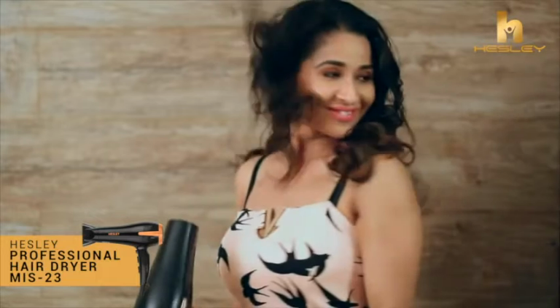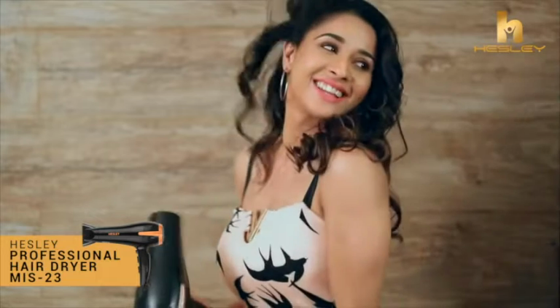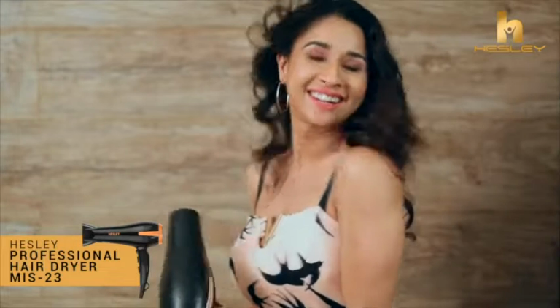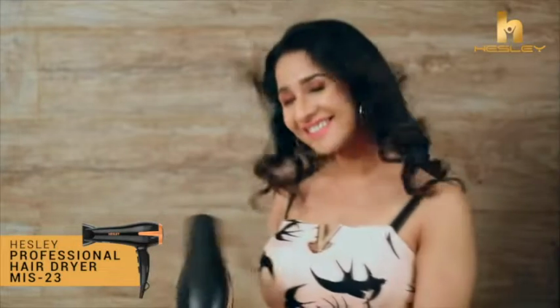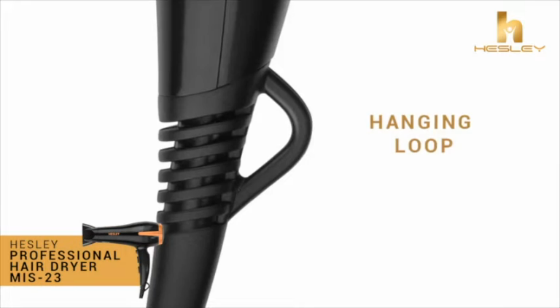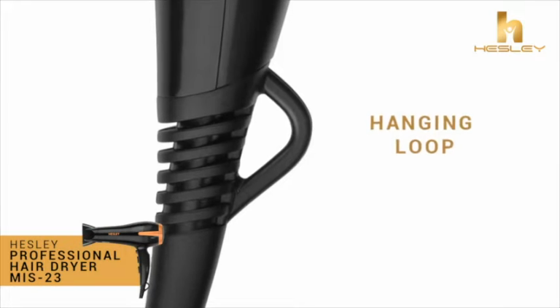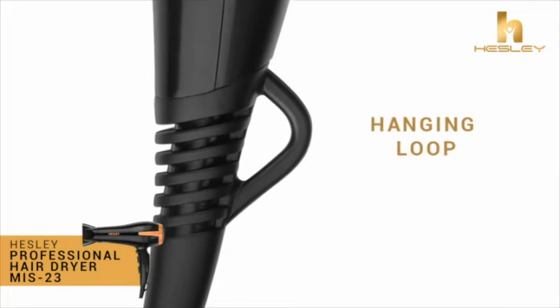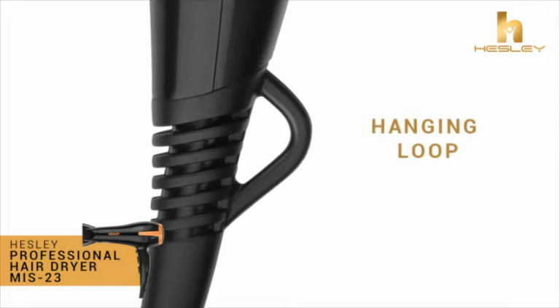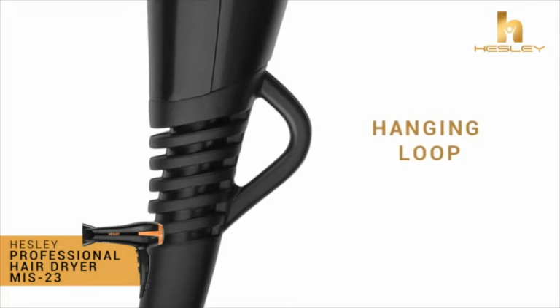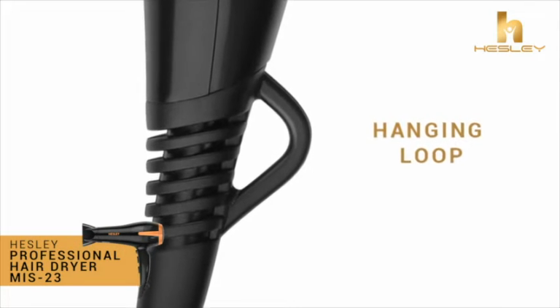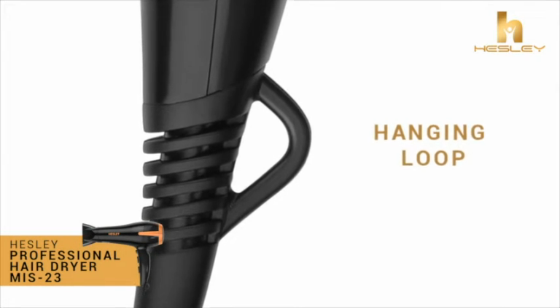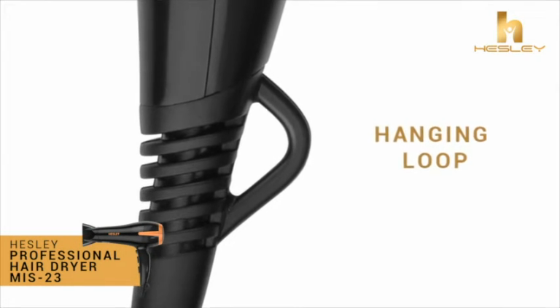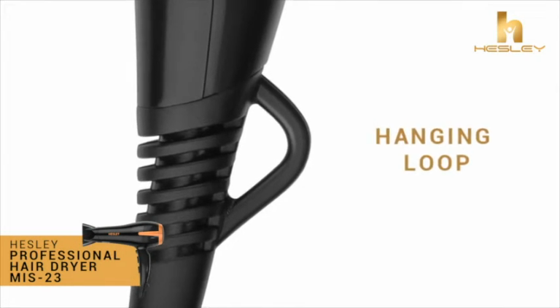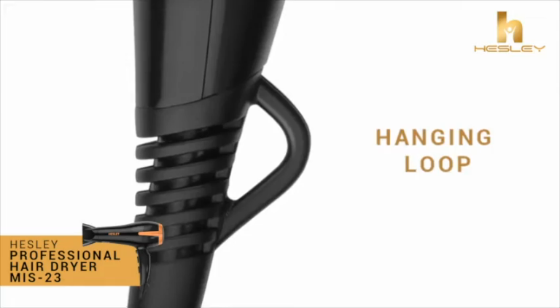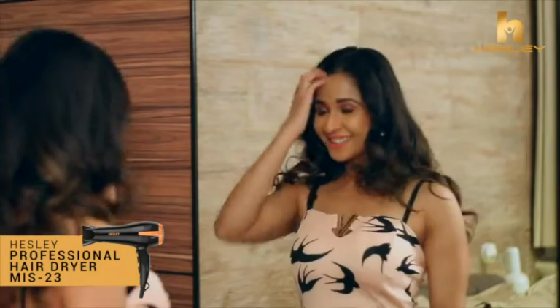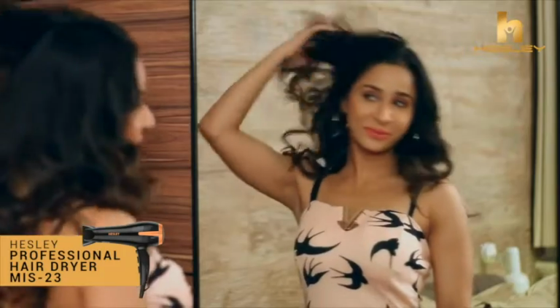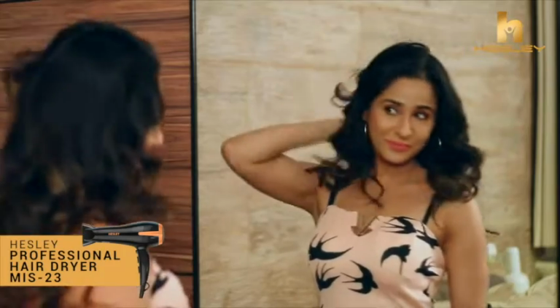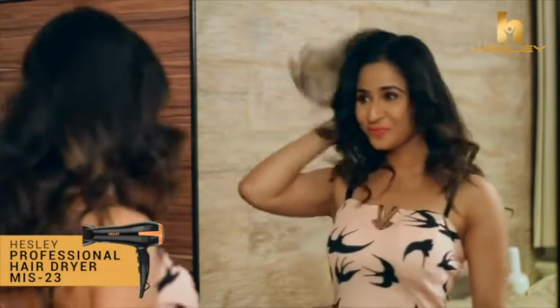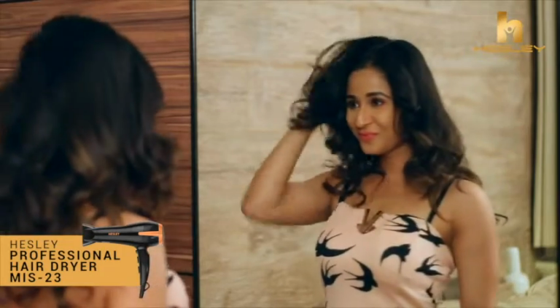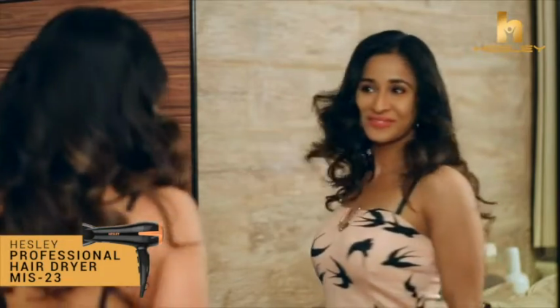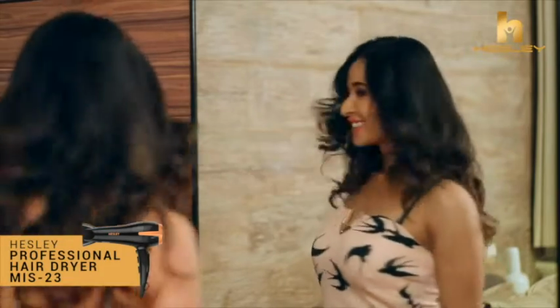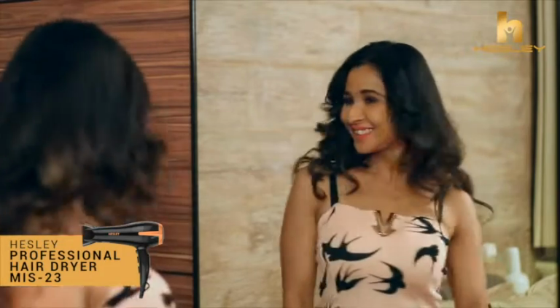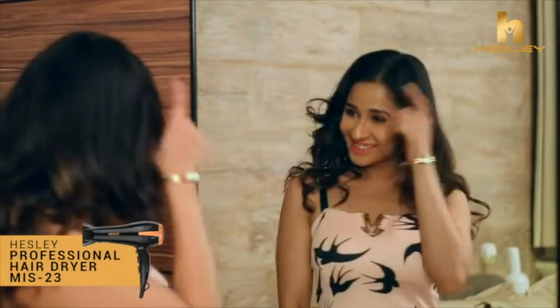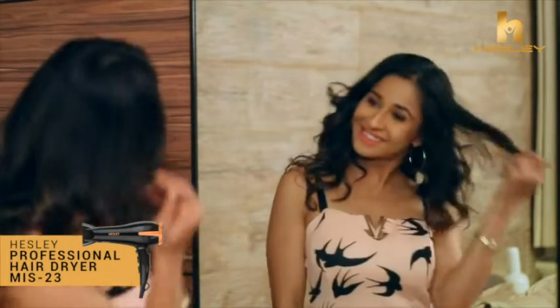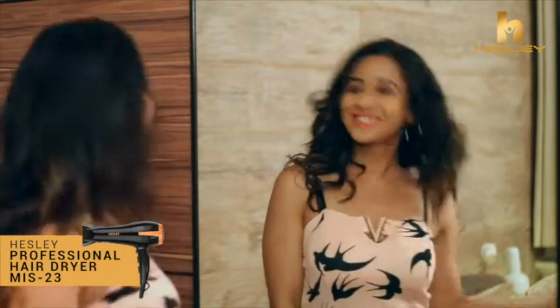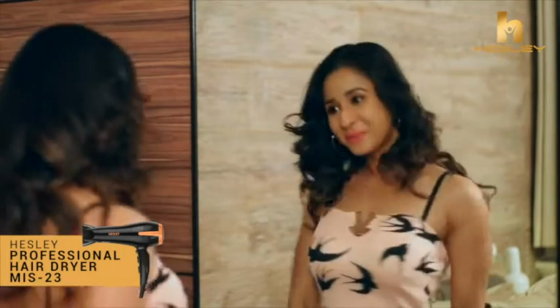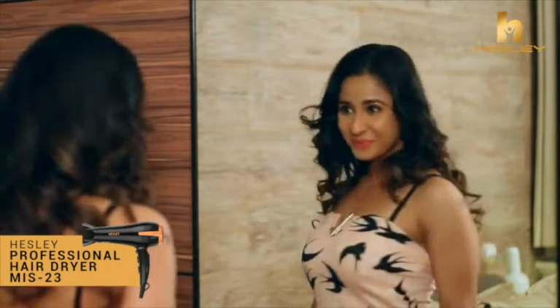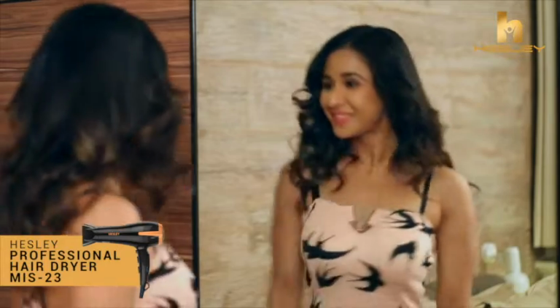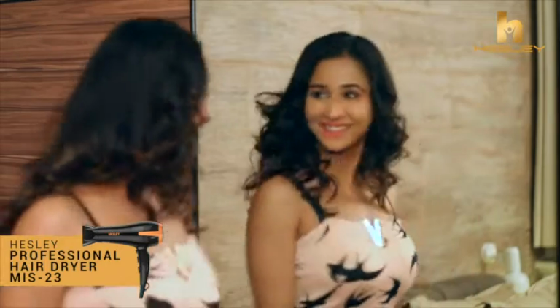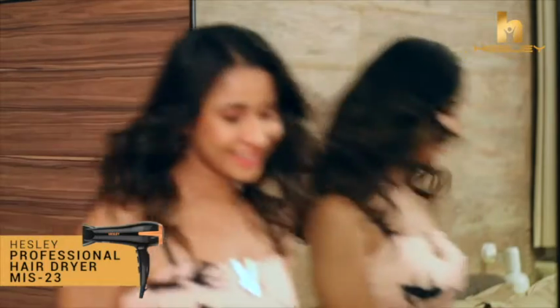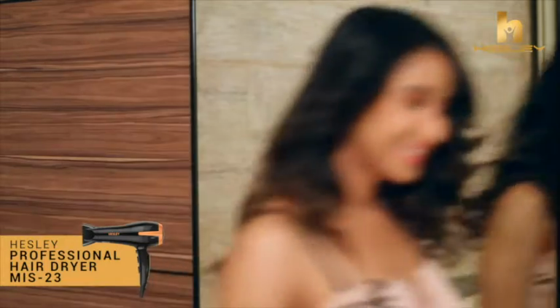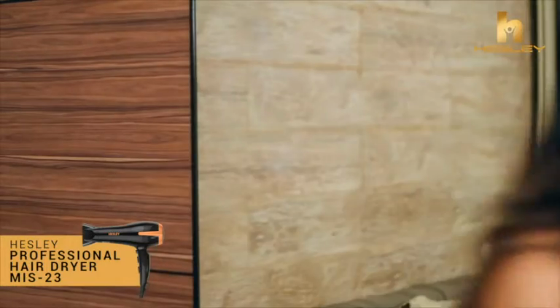The dryer has a hanging hook for convenient storage. Bring home the Hesley ultimate smooth dryer — fast styling, beautiful results.